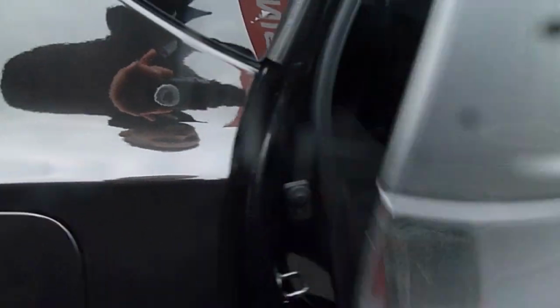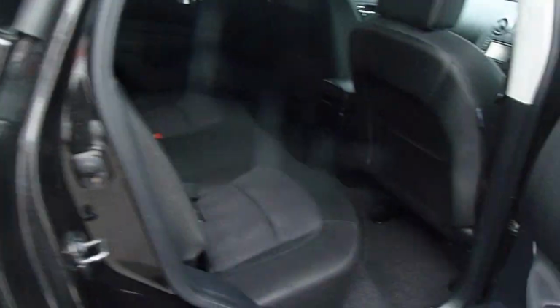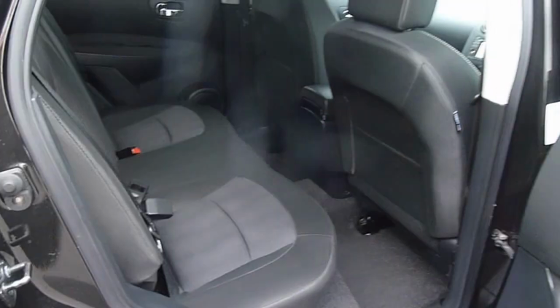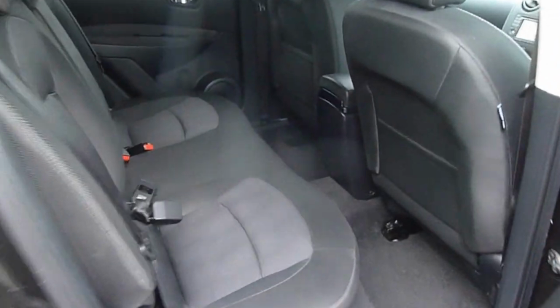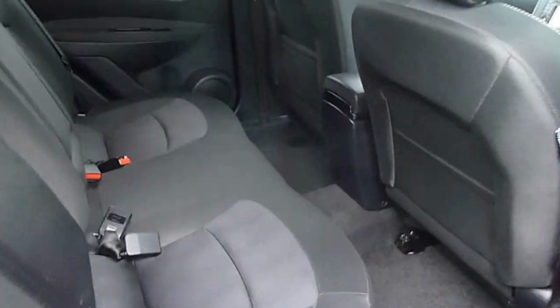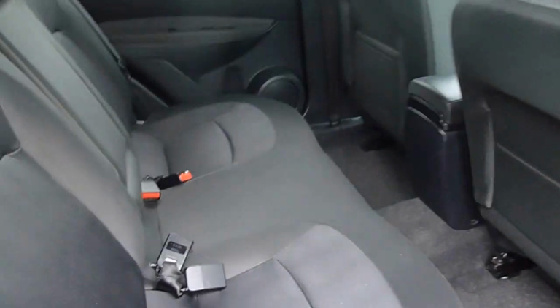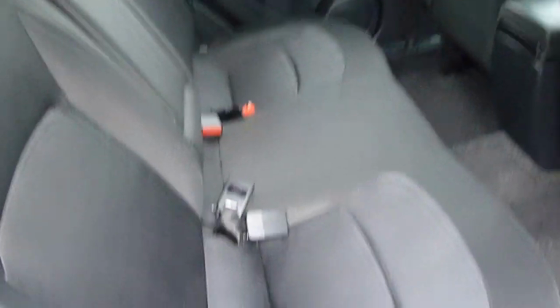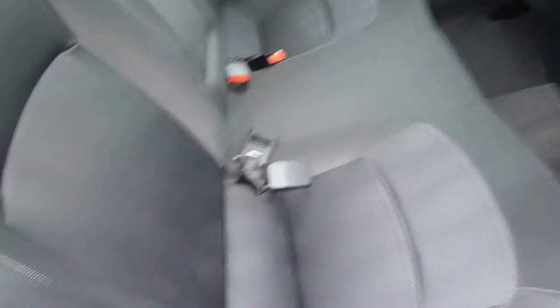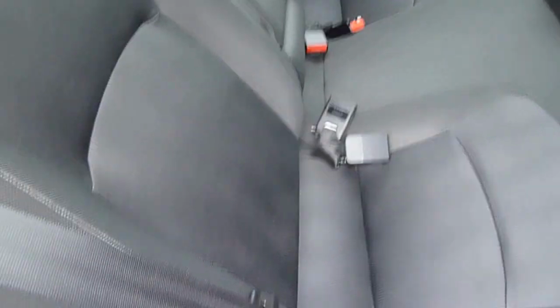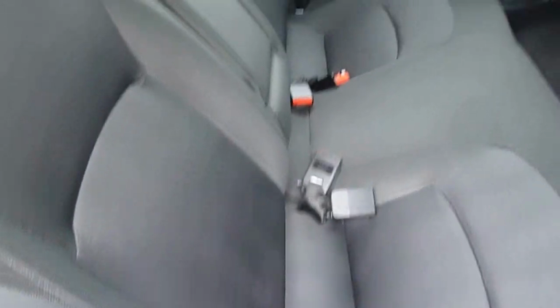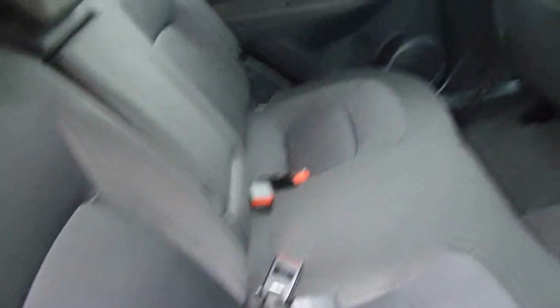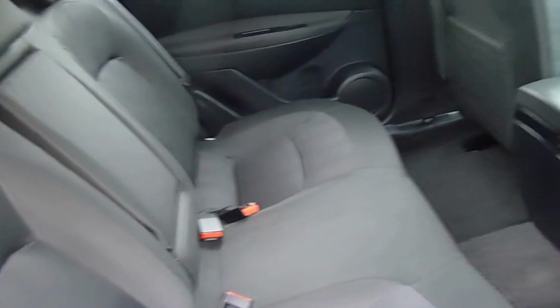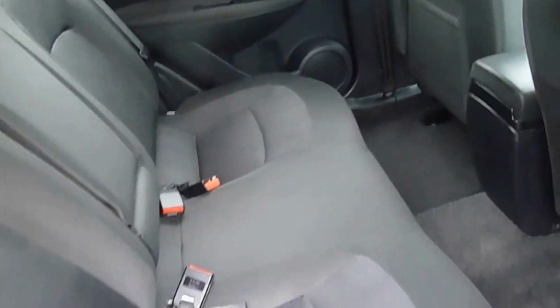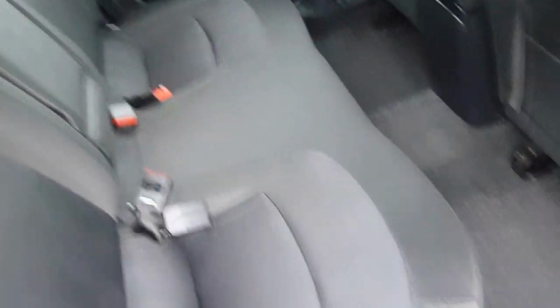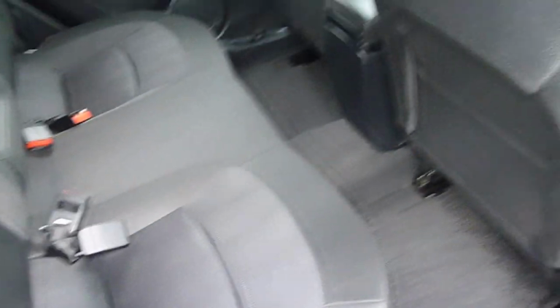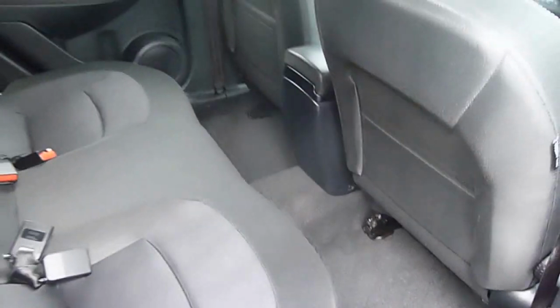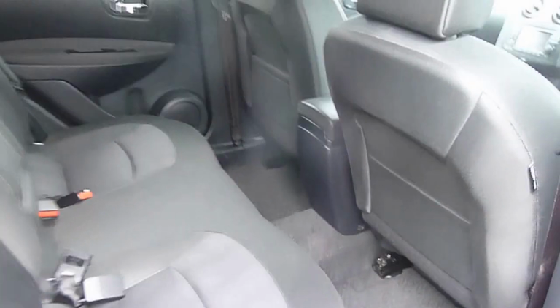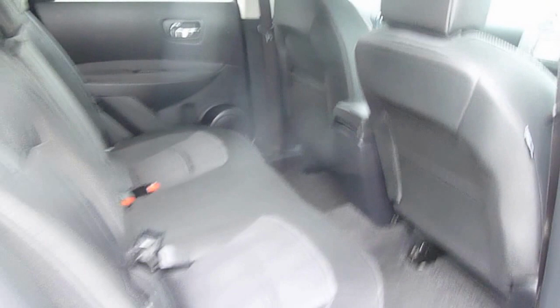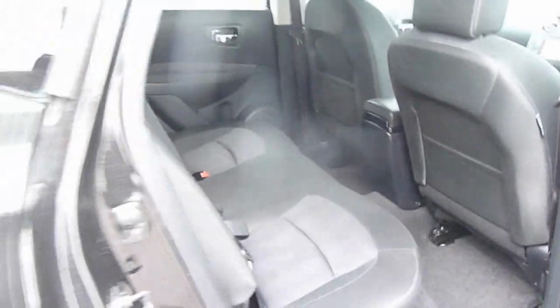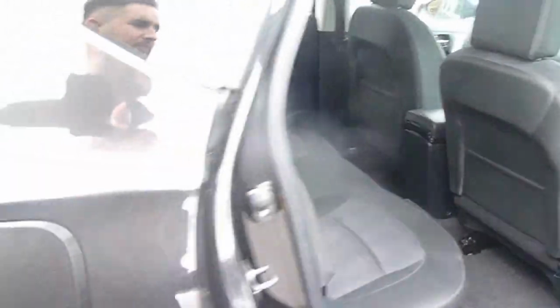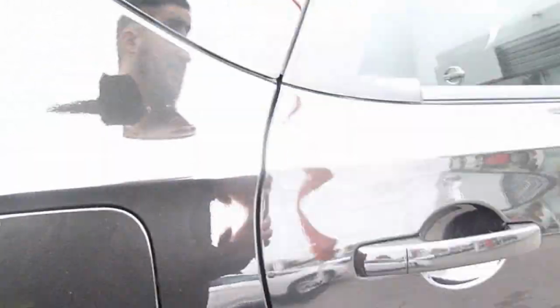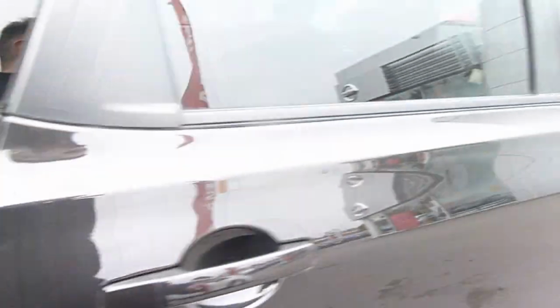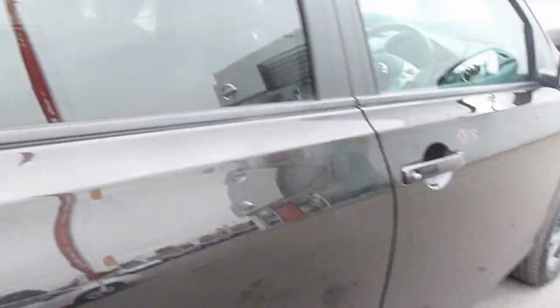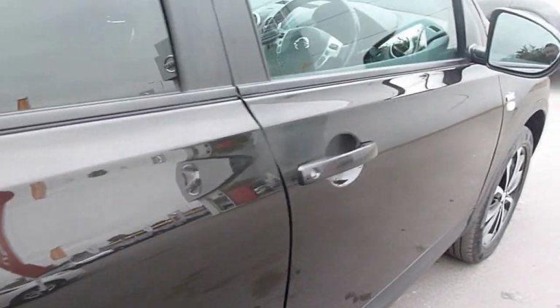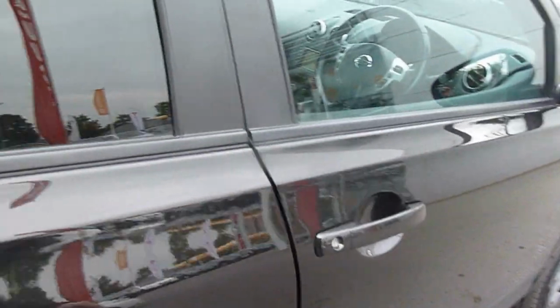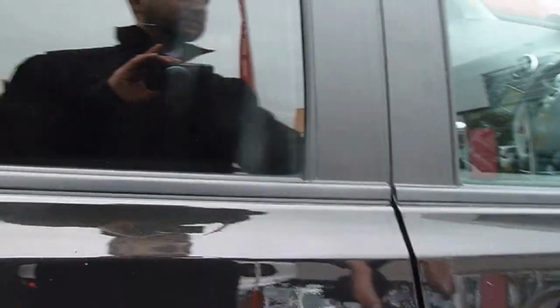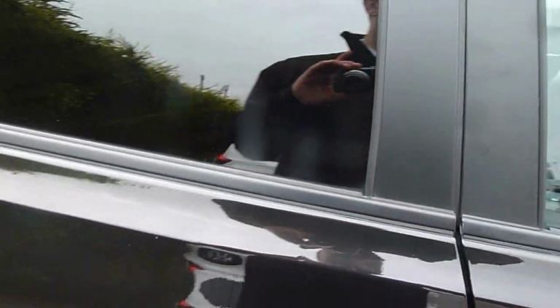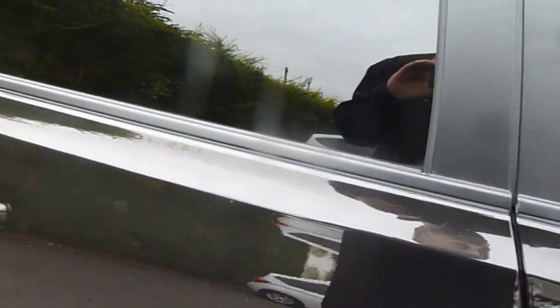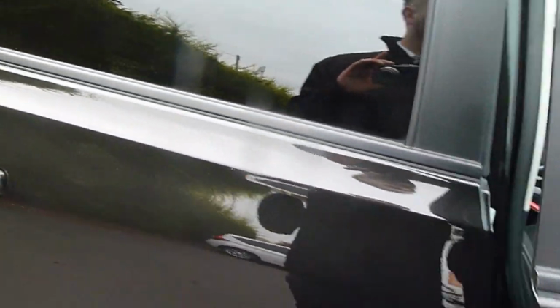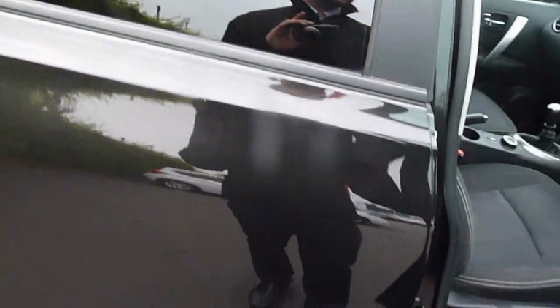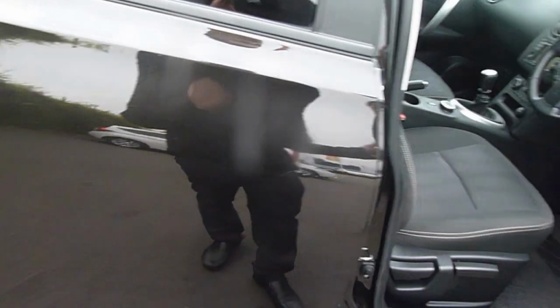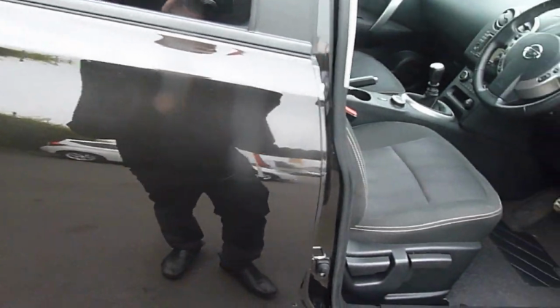Coming to the rear seats now, you'll see it's a black cloth fabric finish — very clean and tidy. The car's been looked after well. It's a 2012 on a Twire 62 plate.